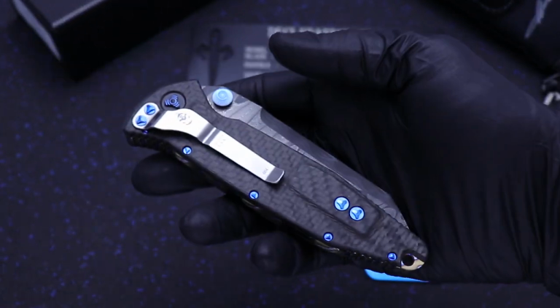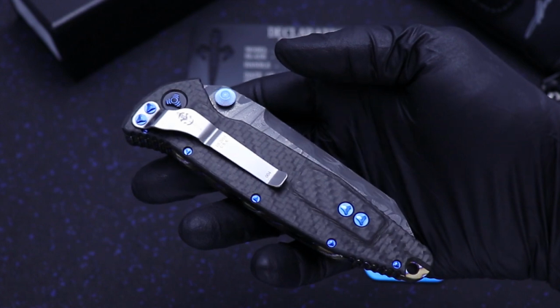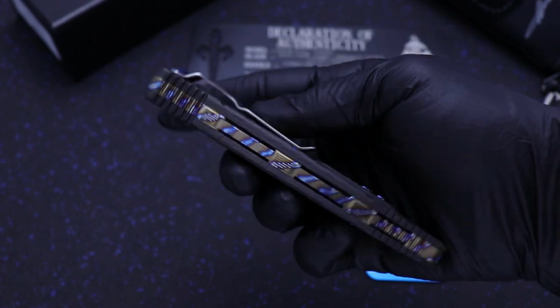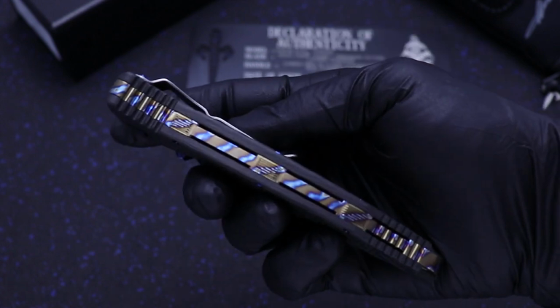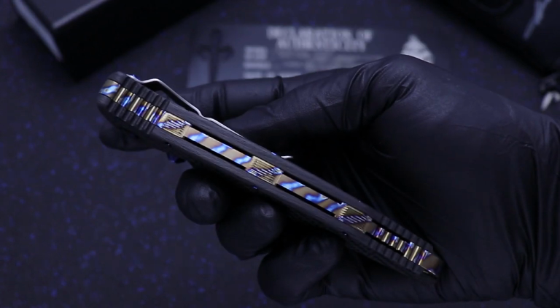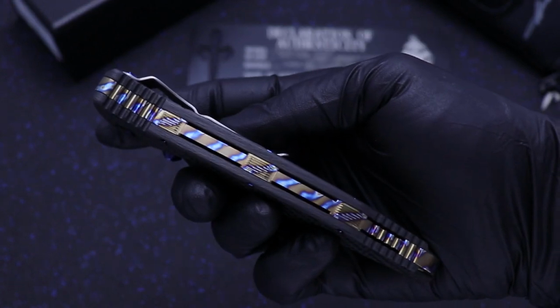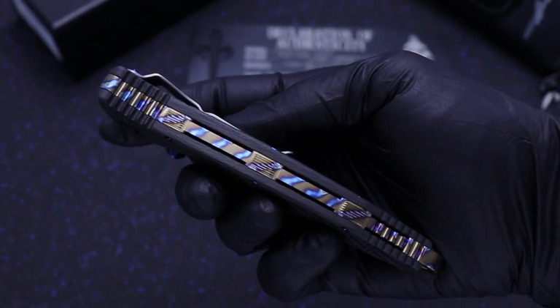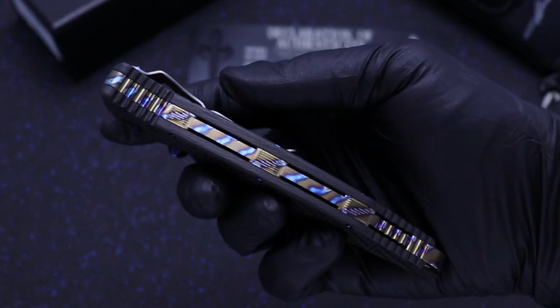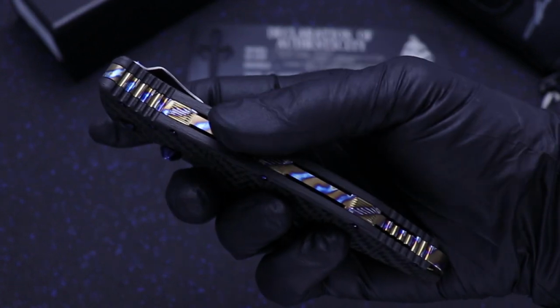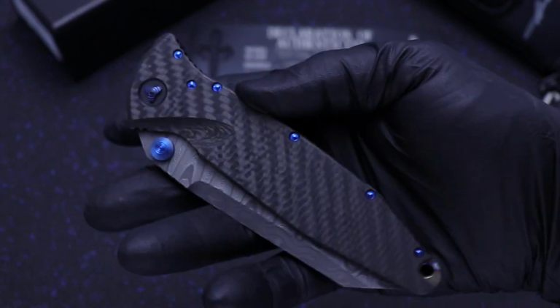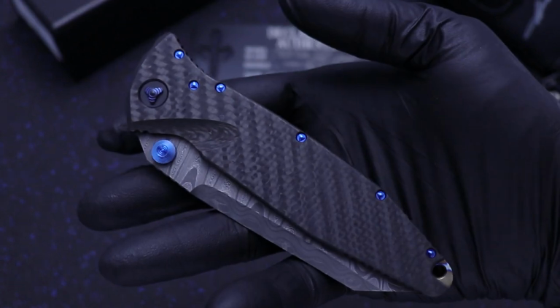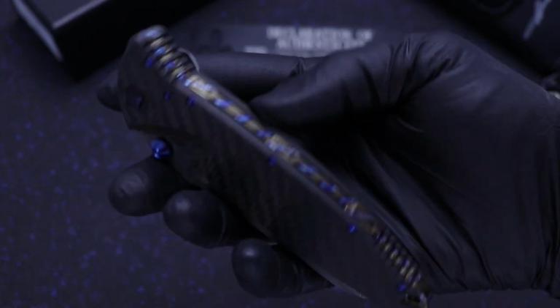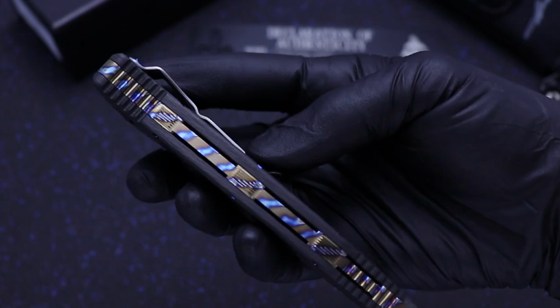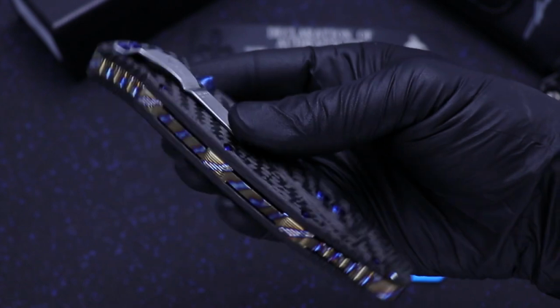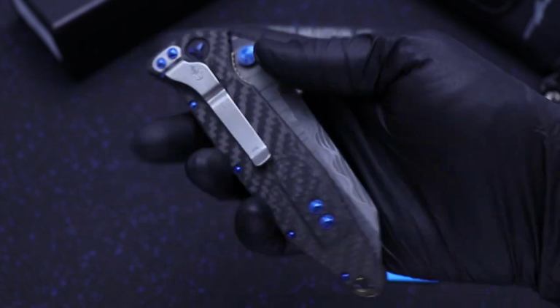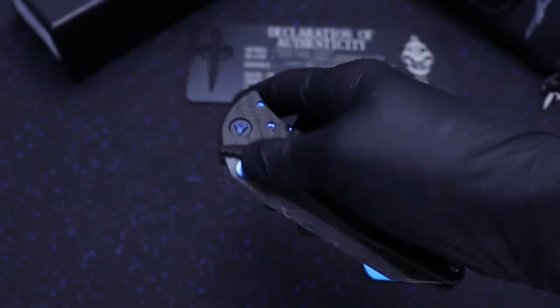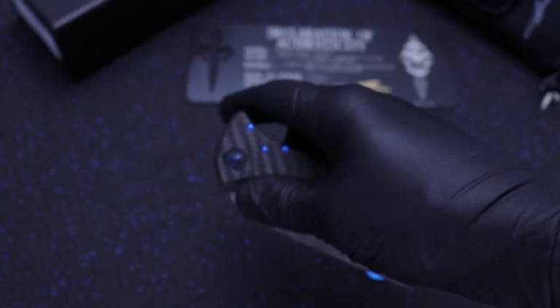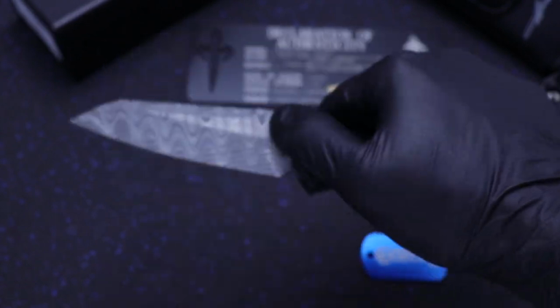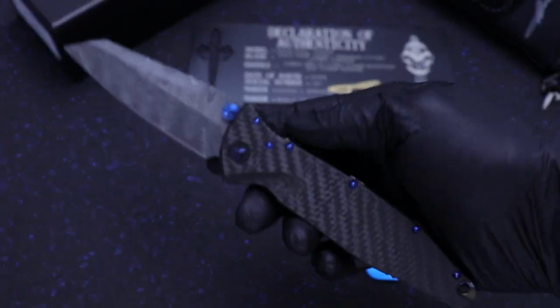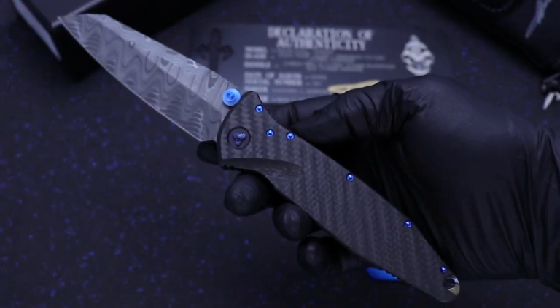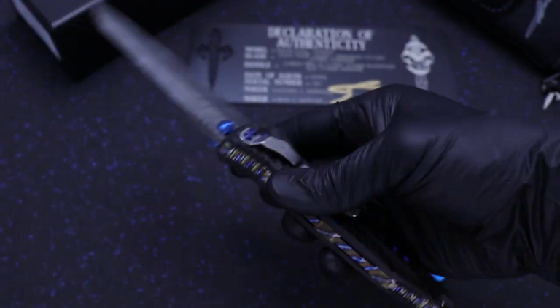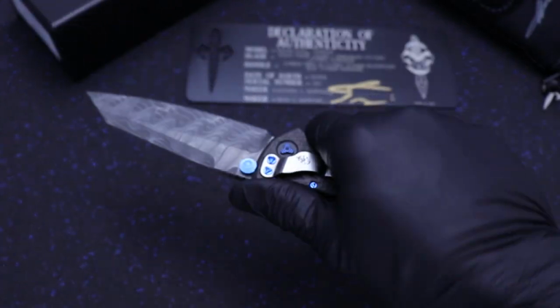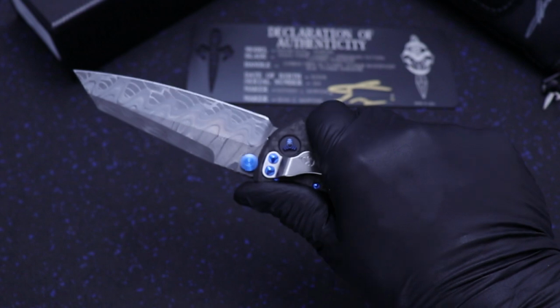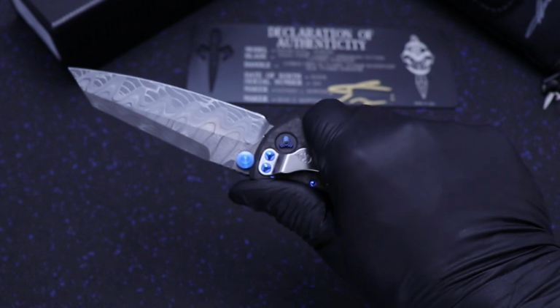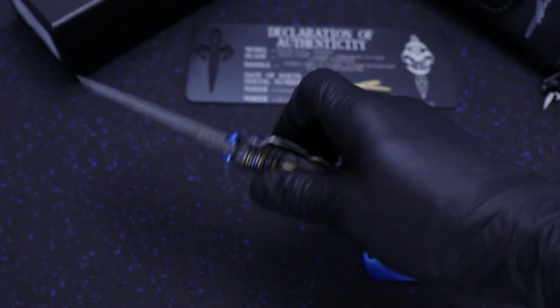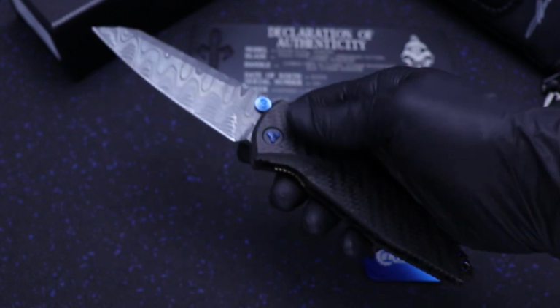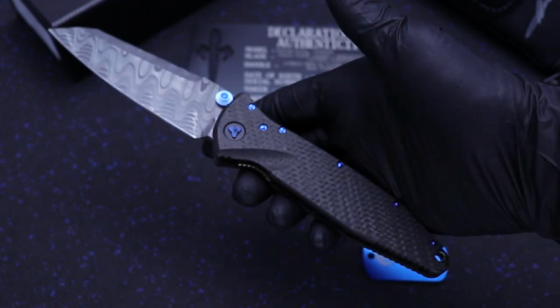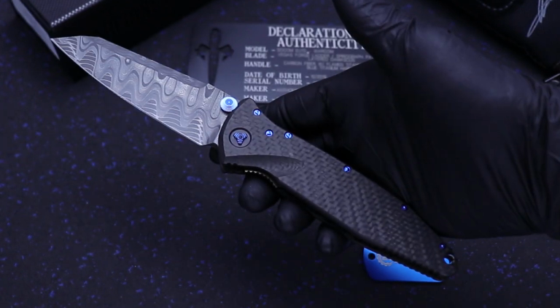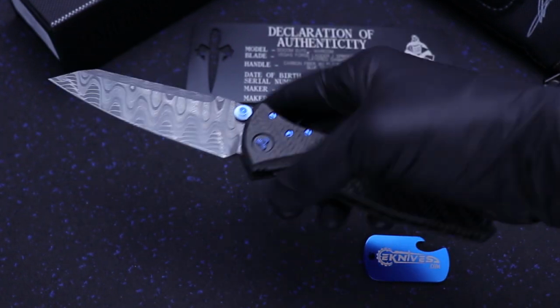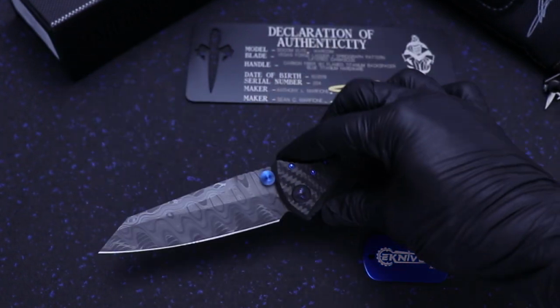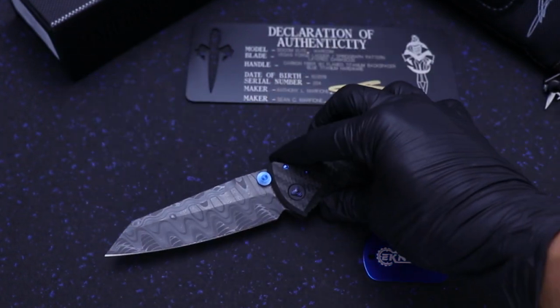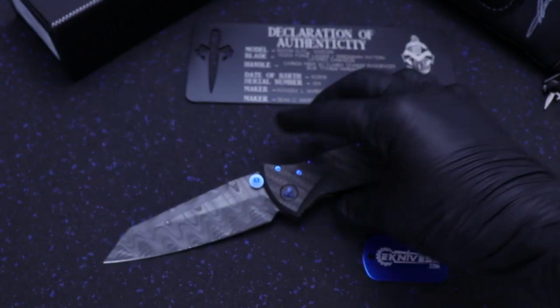Gorgeous, gorgeous piece — and it's got a flamed titanium anodized backspacer, which is really cool. SOCOM Elite from Marfion Custom Knives out of the Microtech Custom Shop.